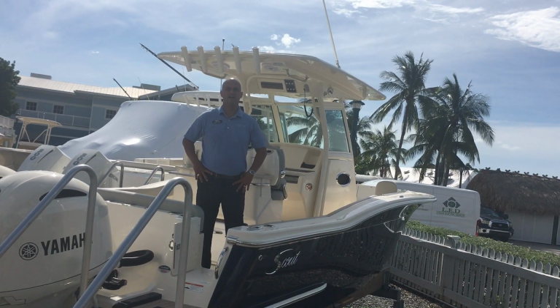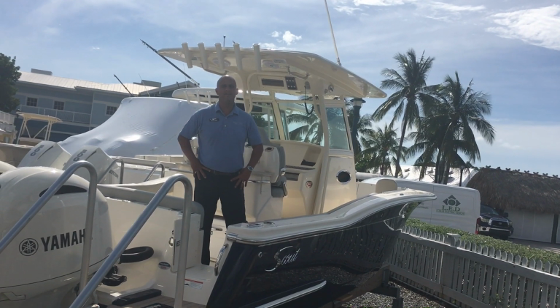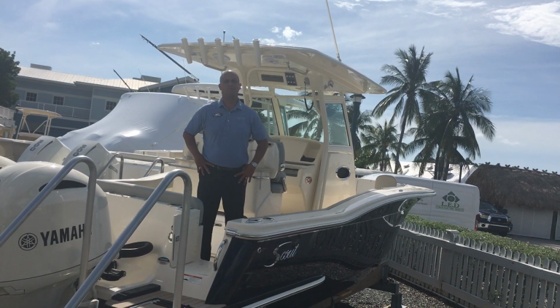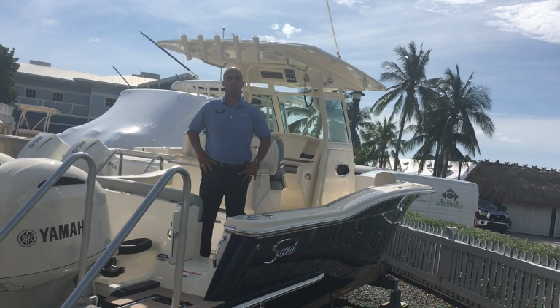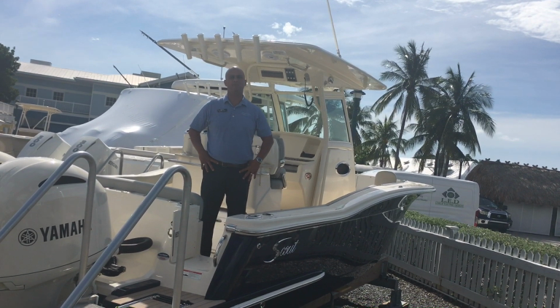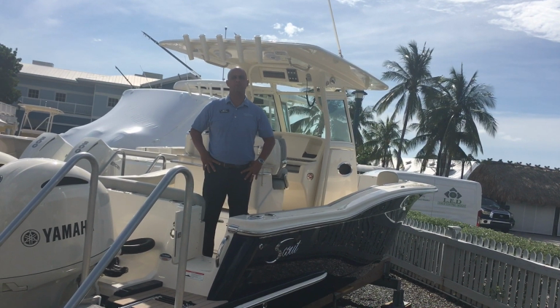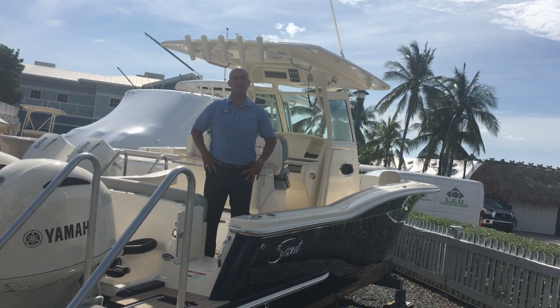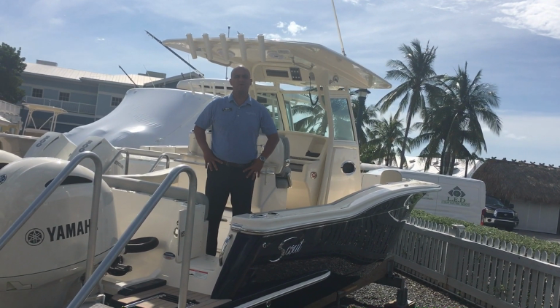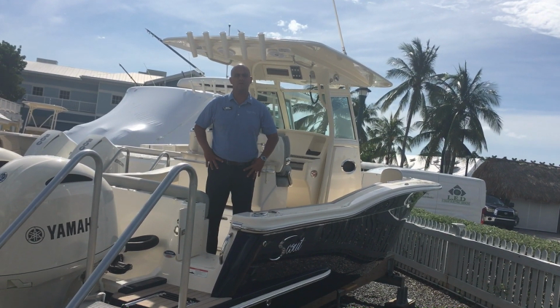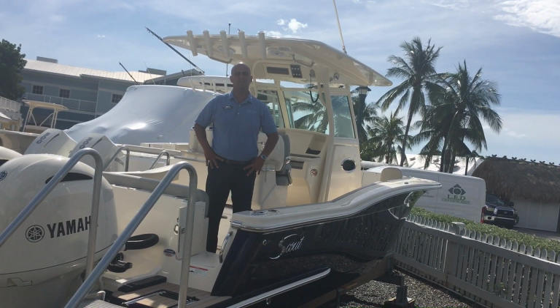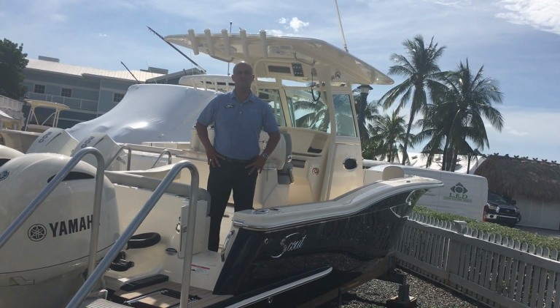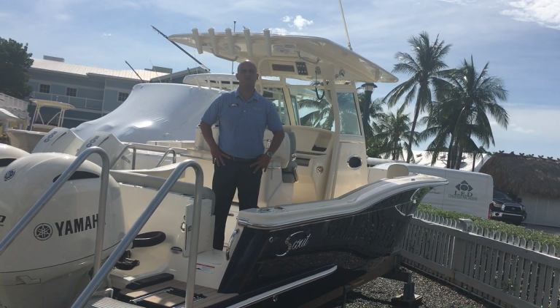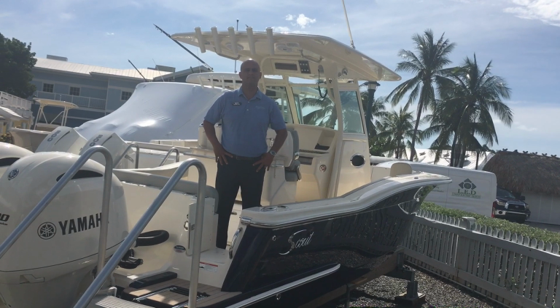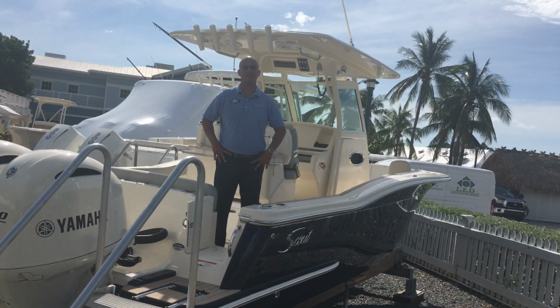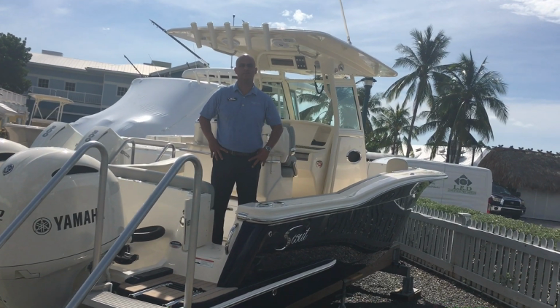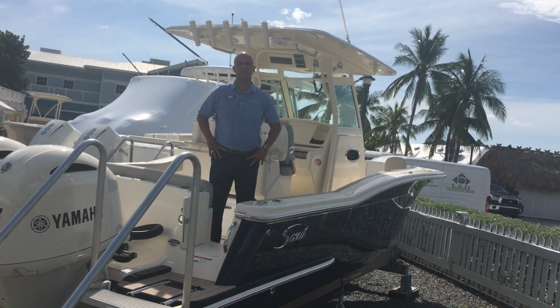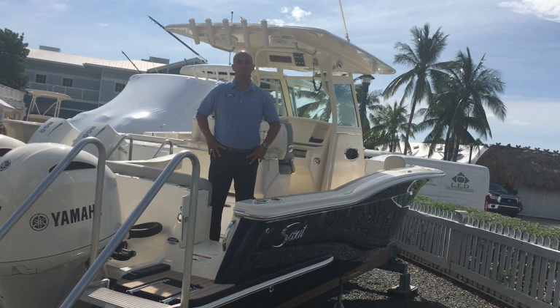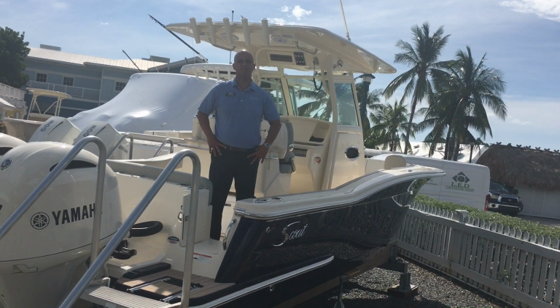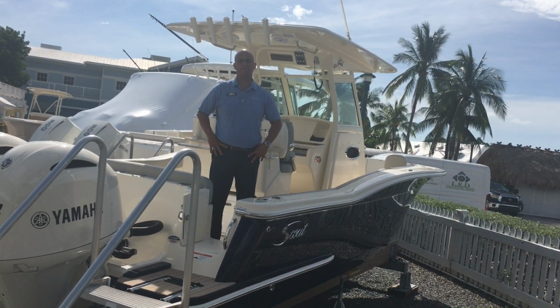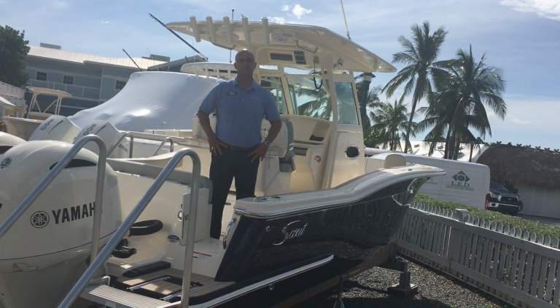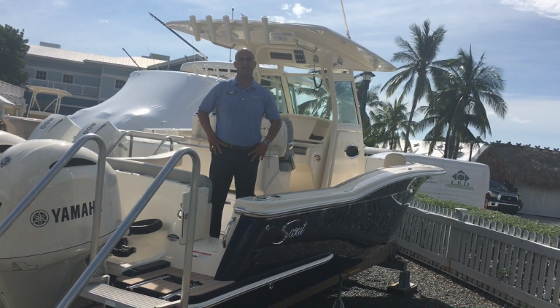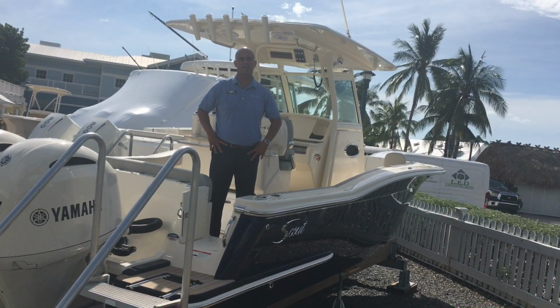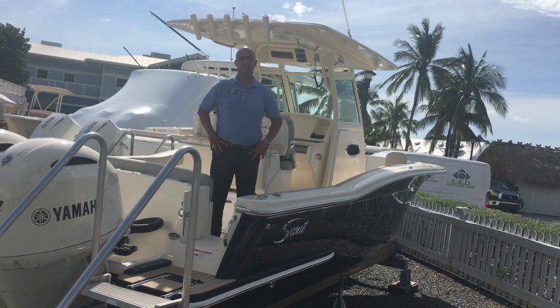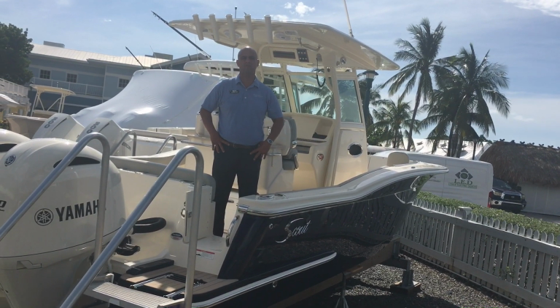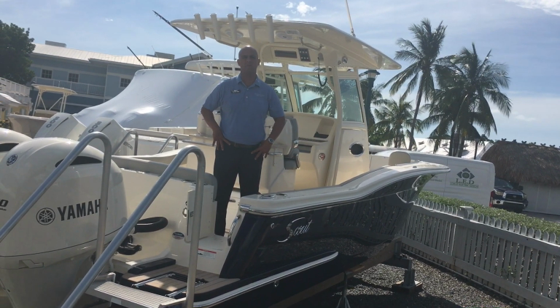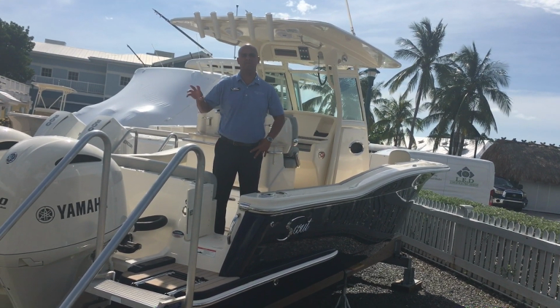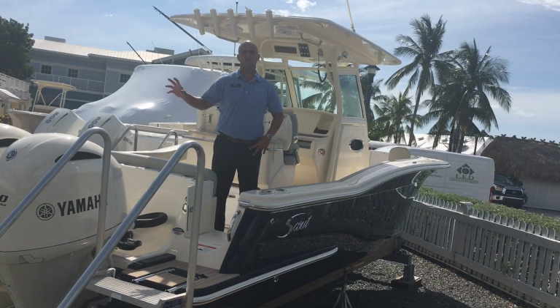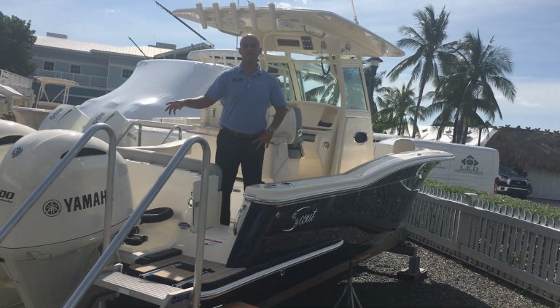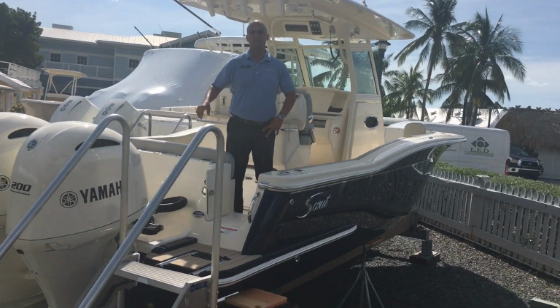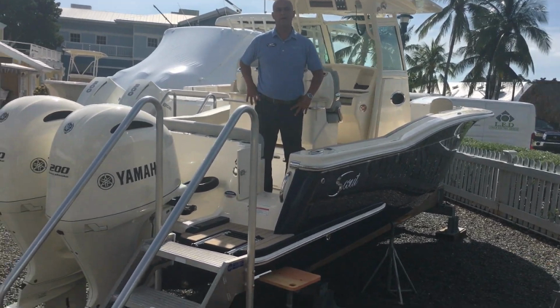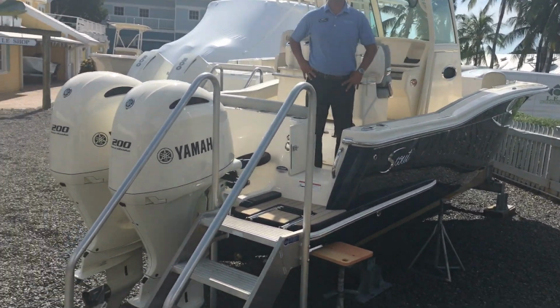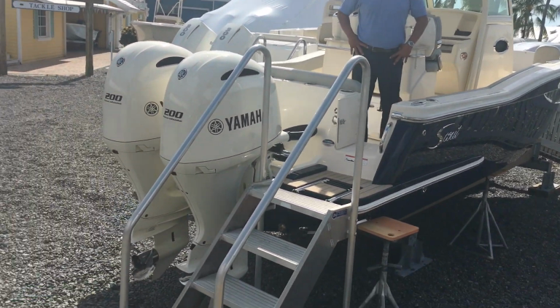Hi, this is Richard Ward with MarineMax at North Key Largo. Today we're showcasing this 2020 Scout 255 LXF equipped with twin Yamaha 200s.